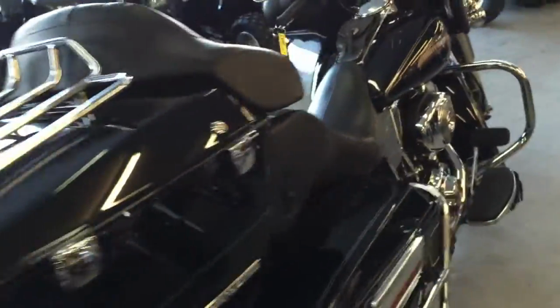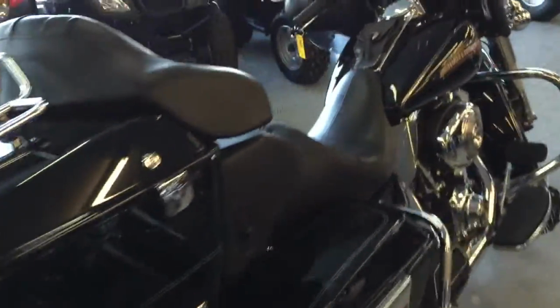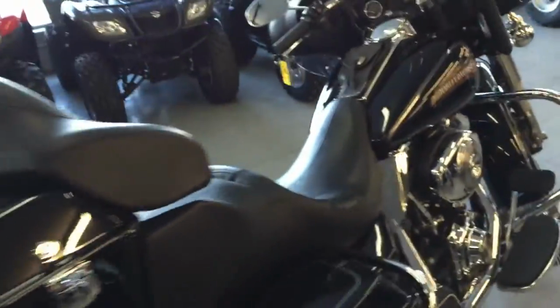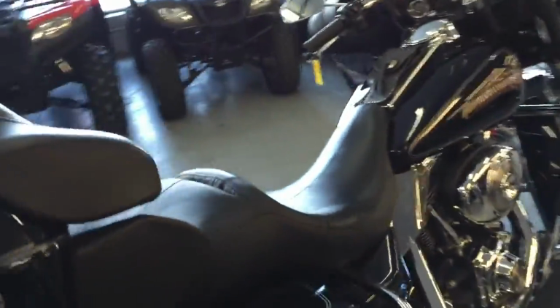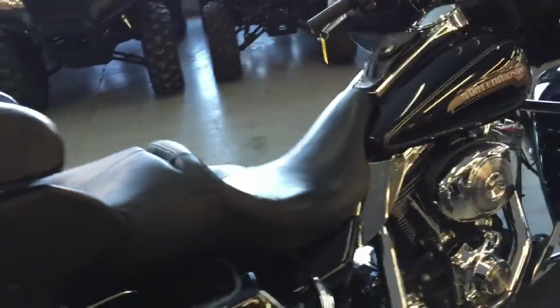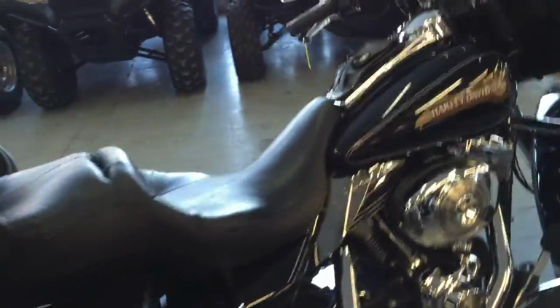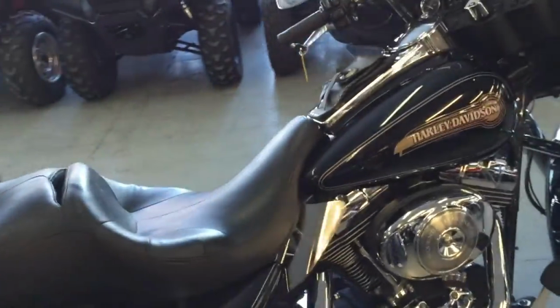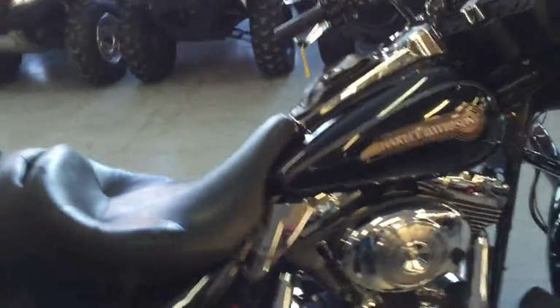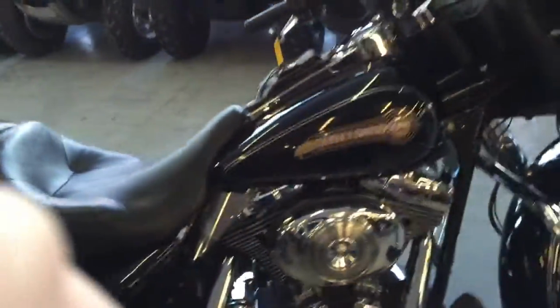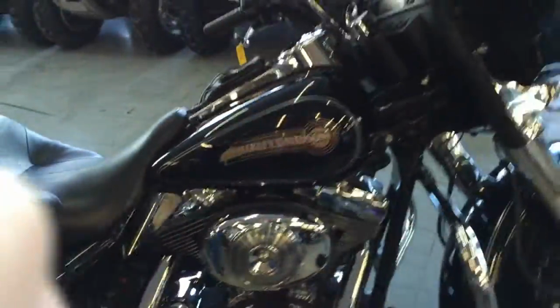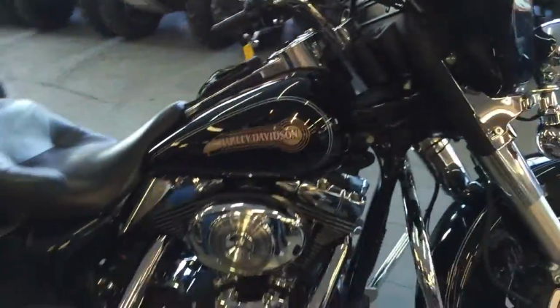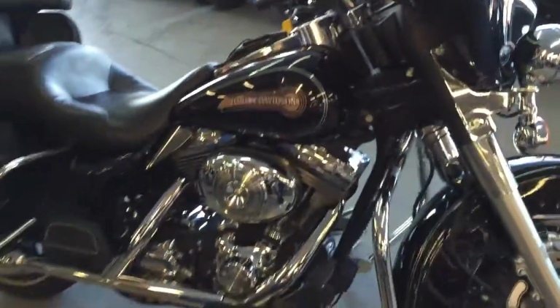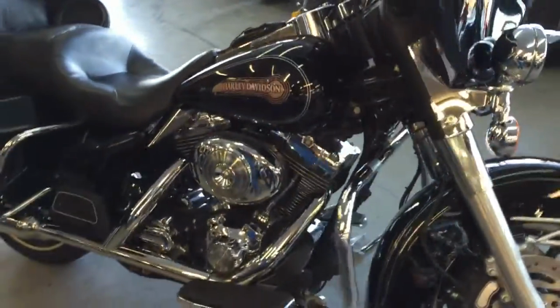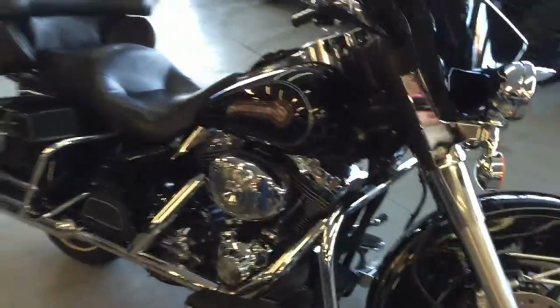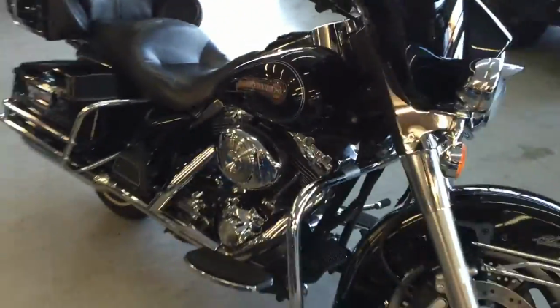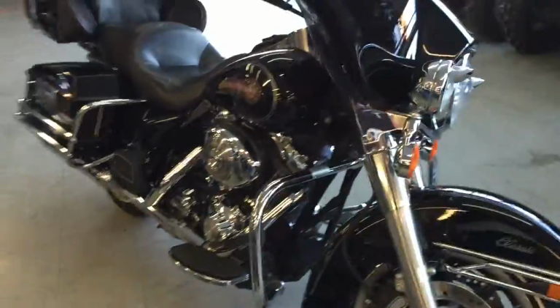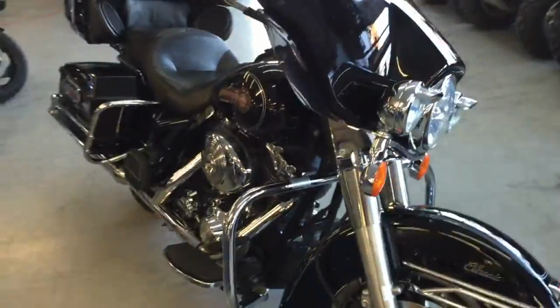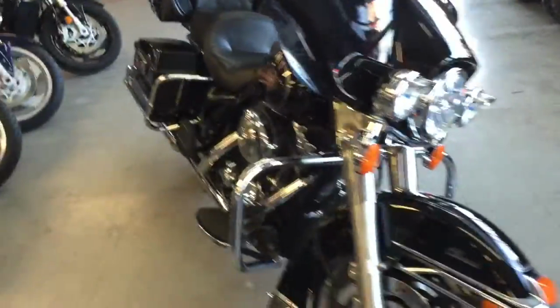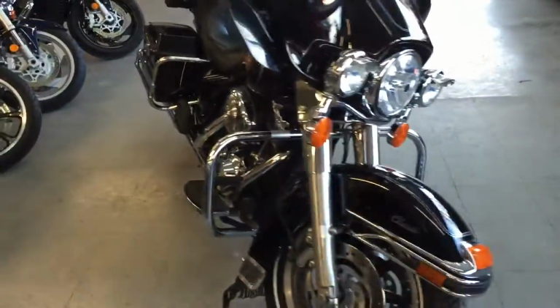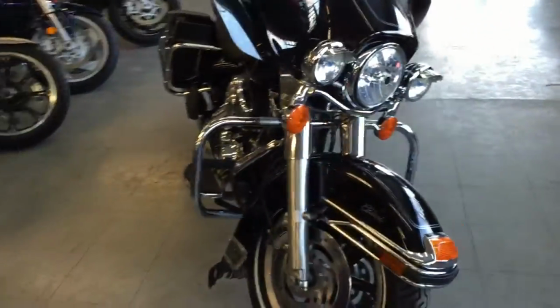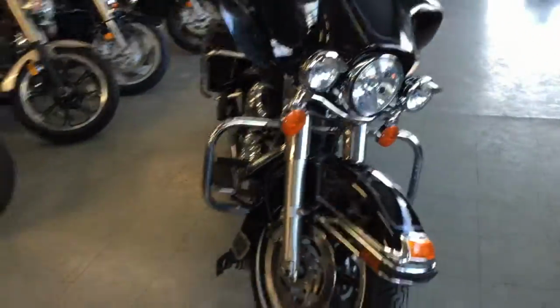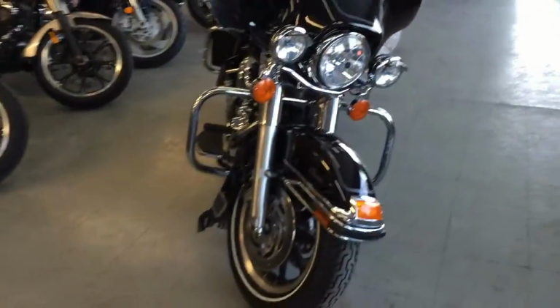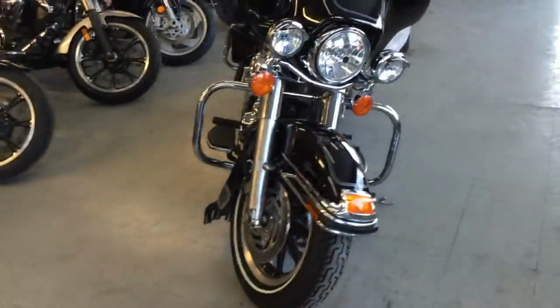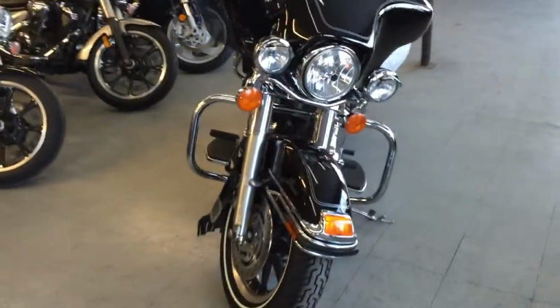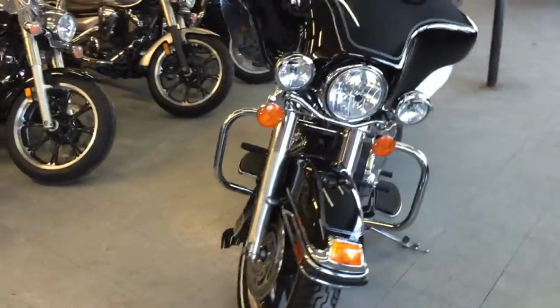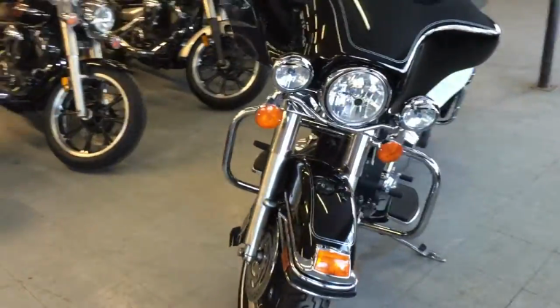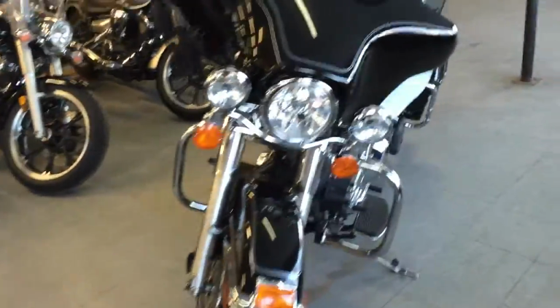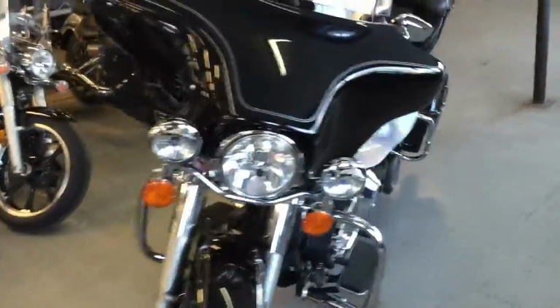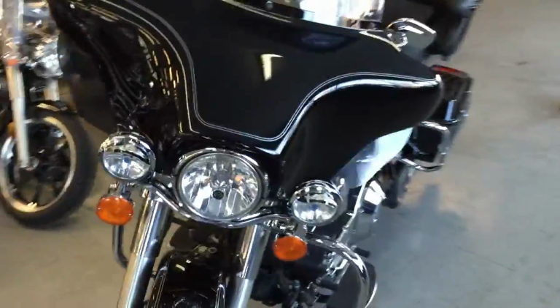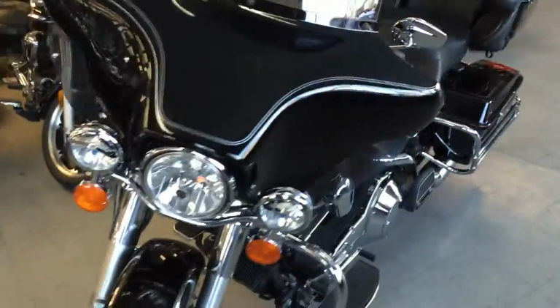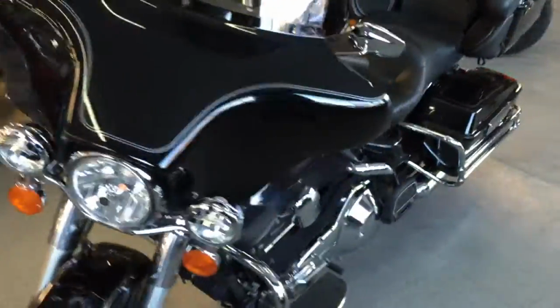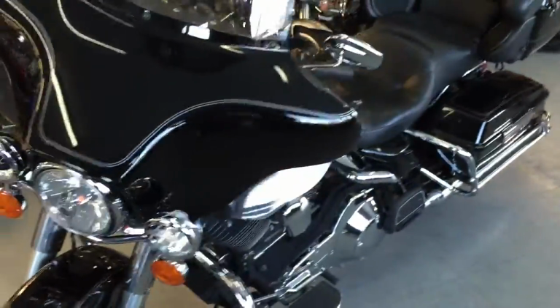Today we got a 2006 HD Electra Glide Classic. This thing's in vivid black with liquid silver pinstripes — one good-looking bike. Stereo CD player, four speakers, got the saddlebags, trunk, luggage rack, and tons of chrome.